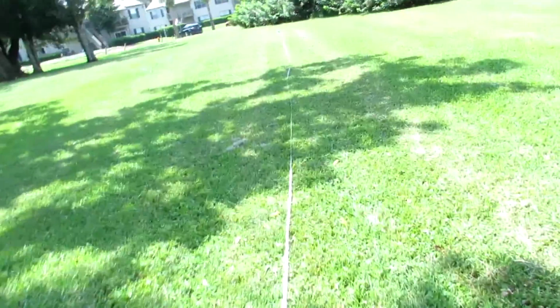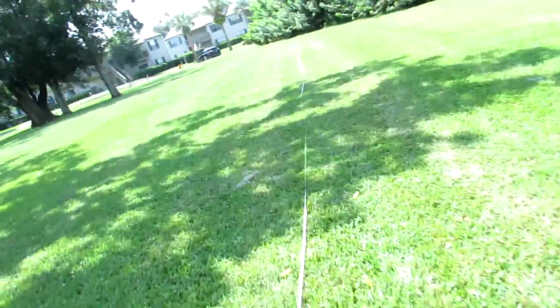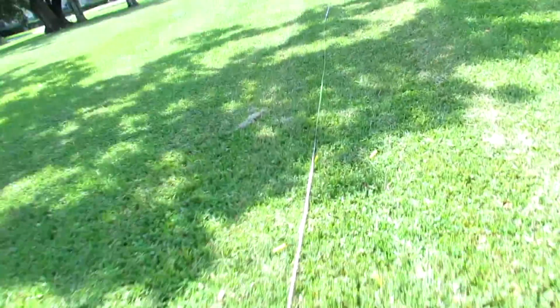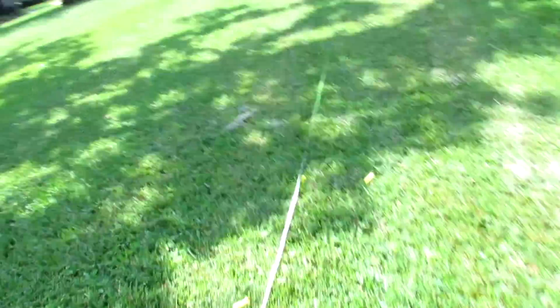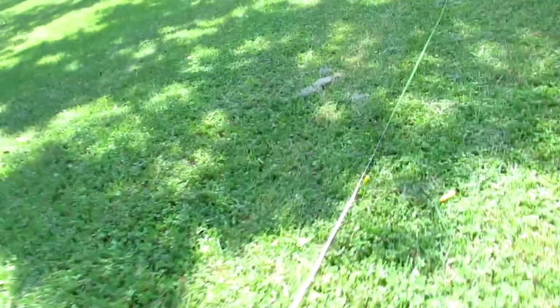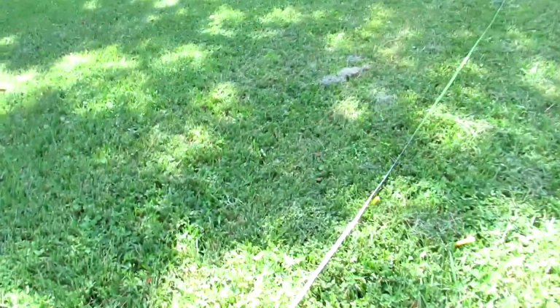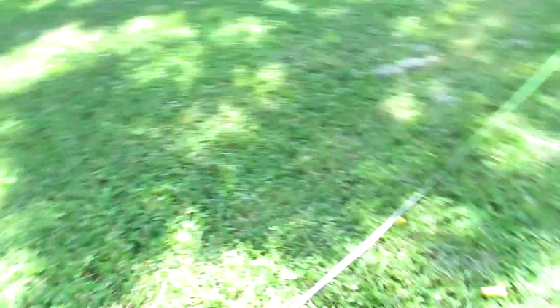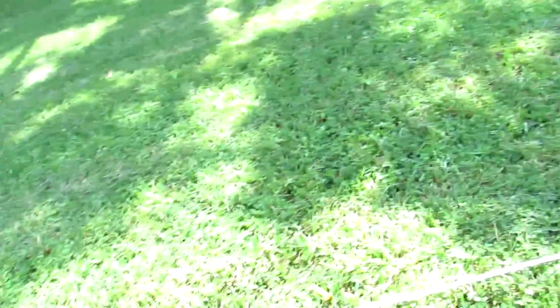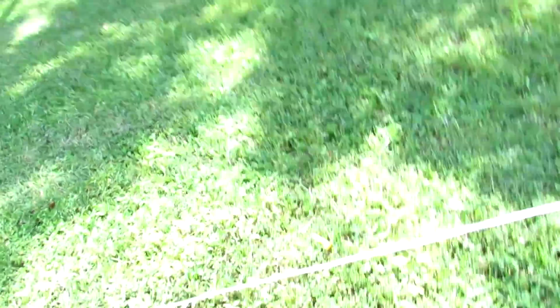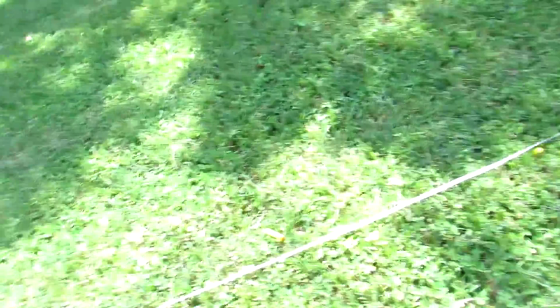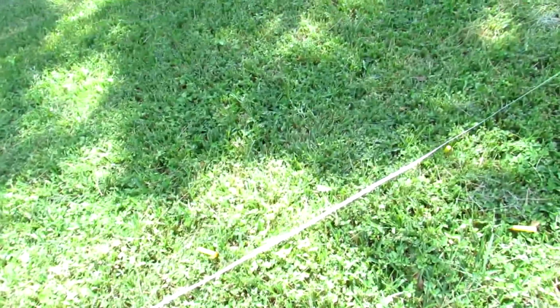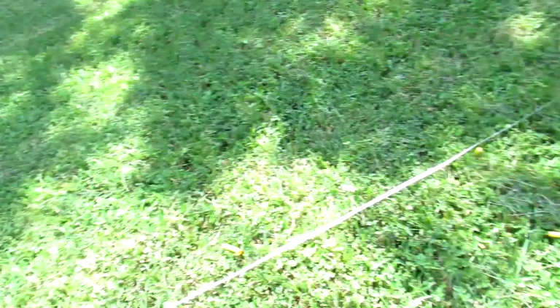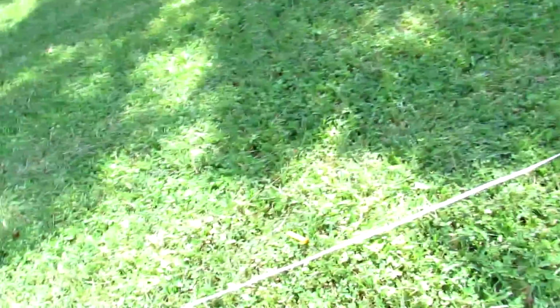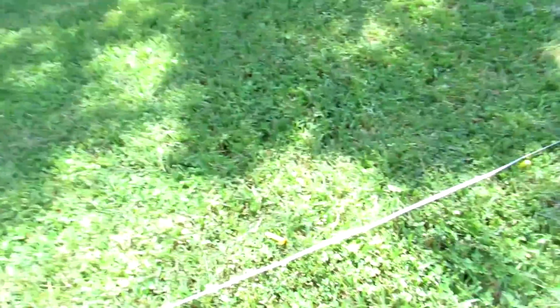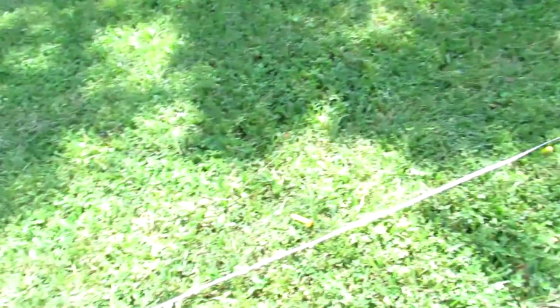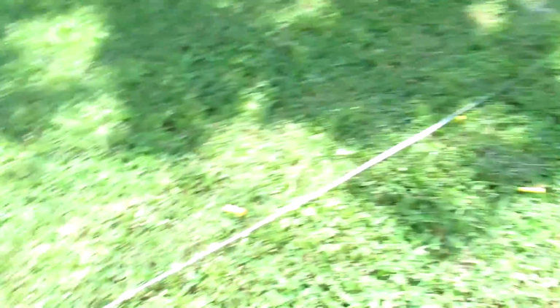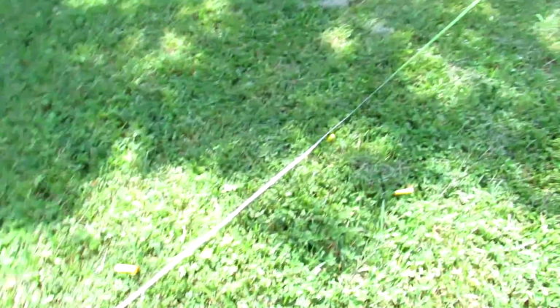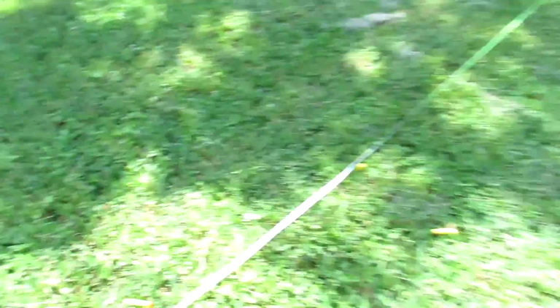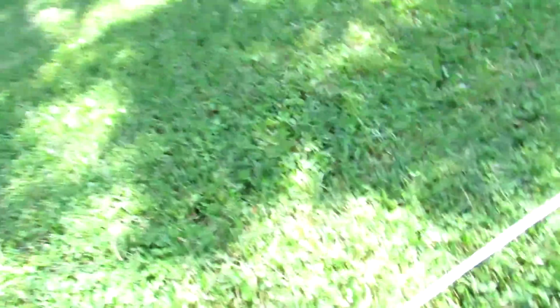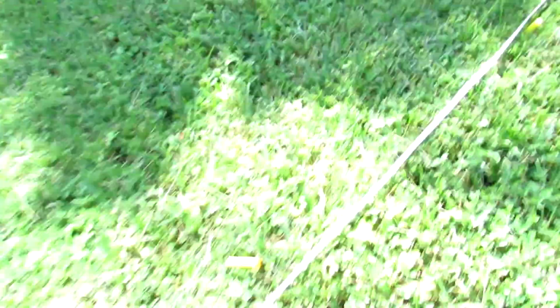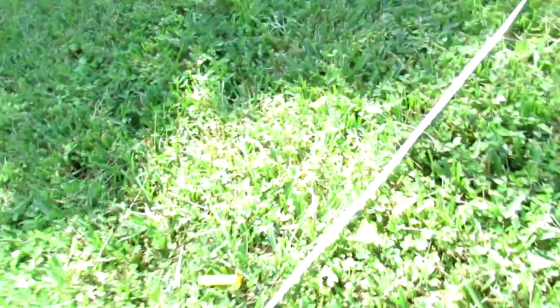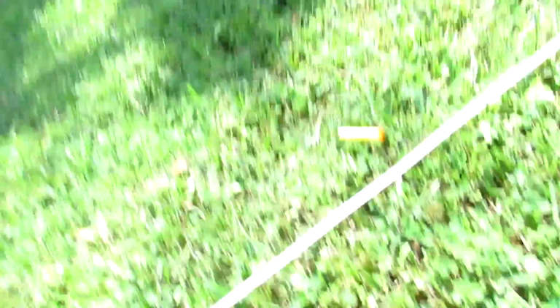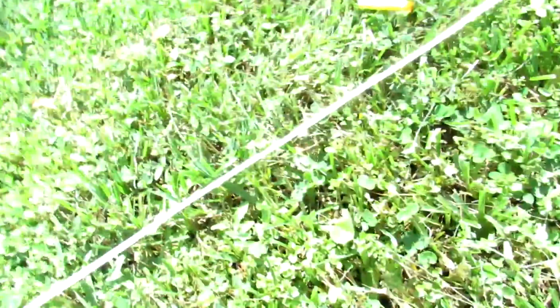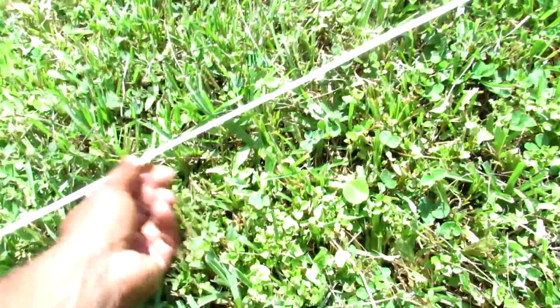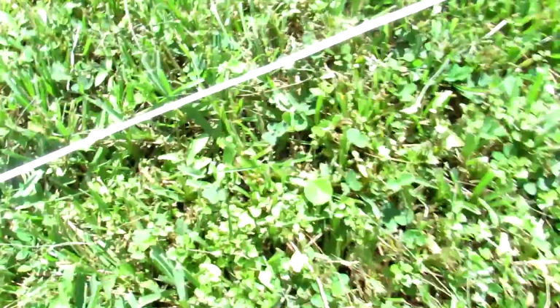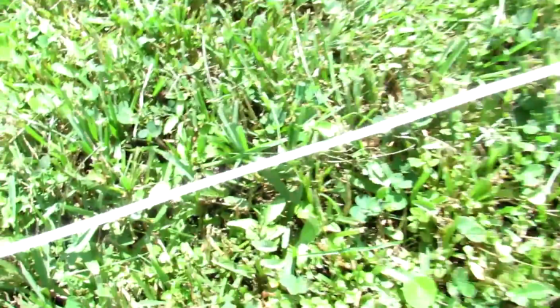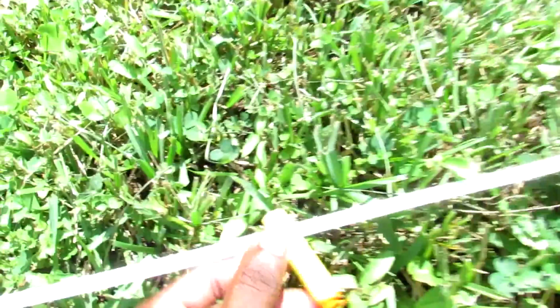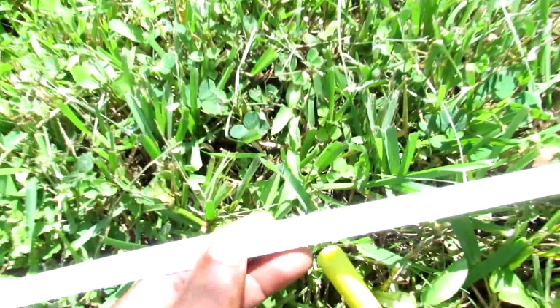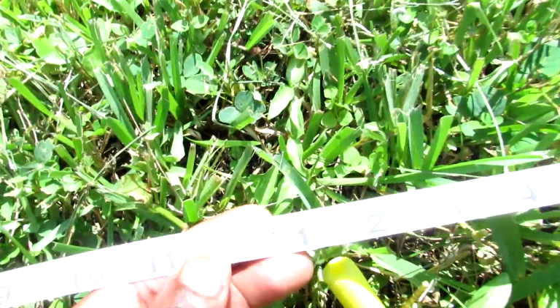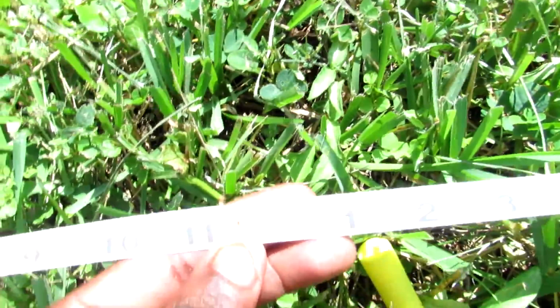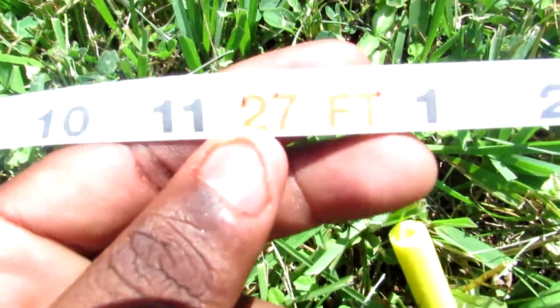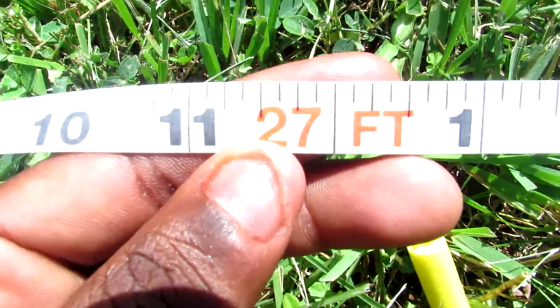Alright, so it brings us up over here — all 4. Pretty much all accurate. The range isn't so bad for these, so they're all pretty accurate. So here, we got about 27 feet.